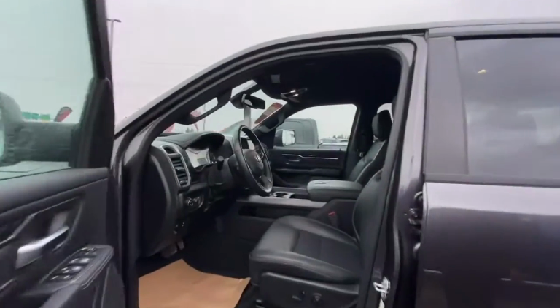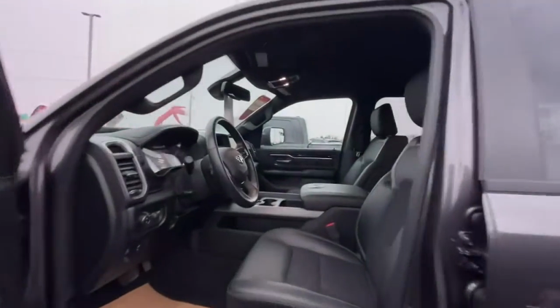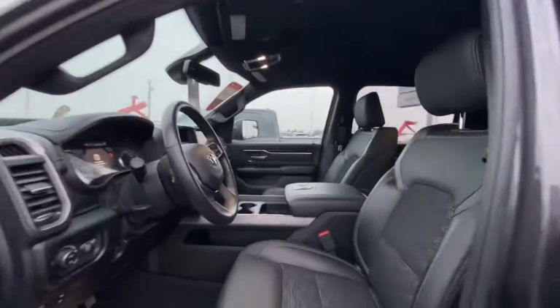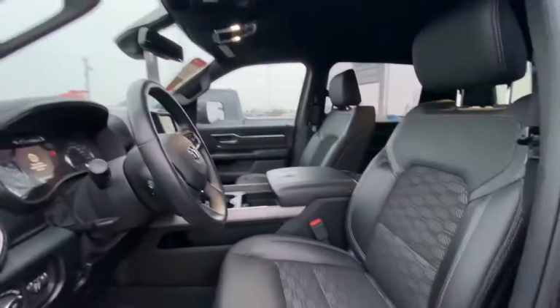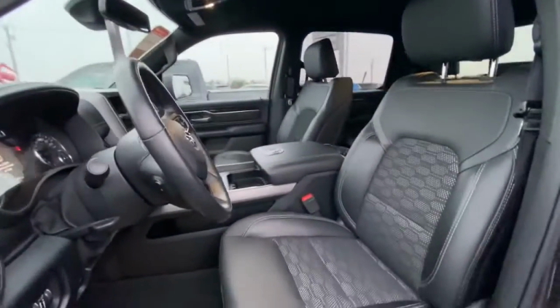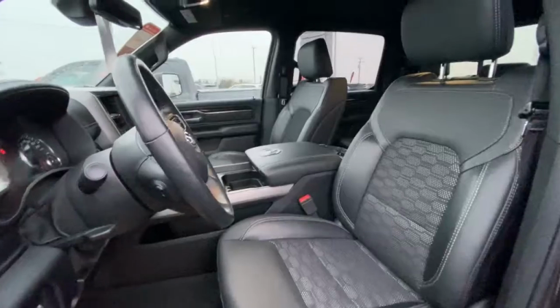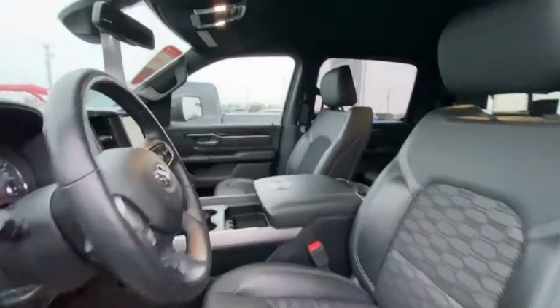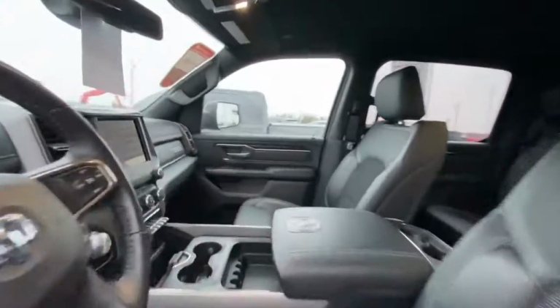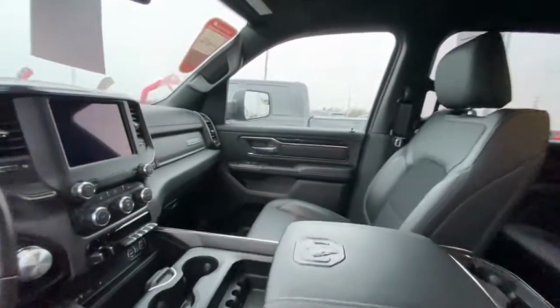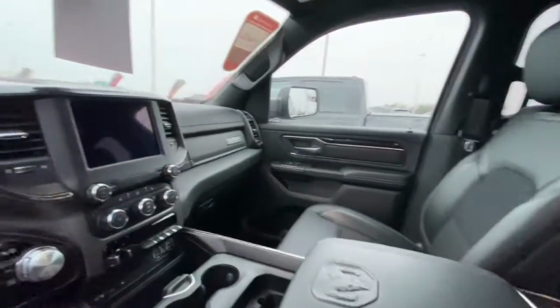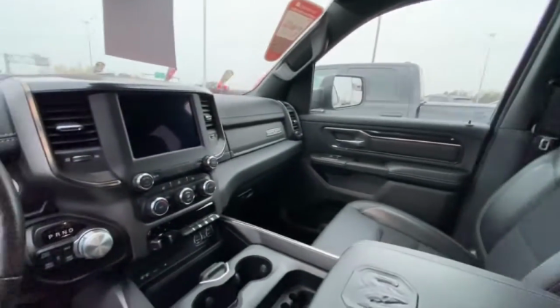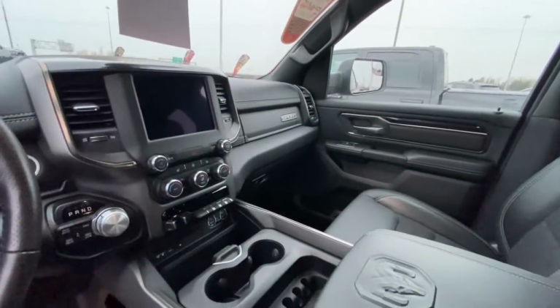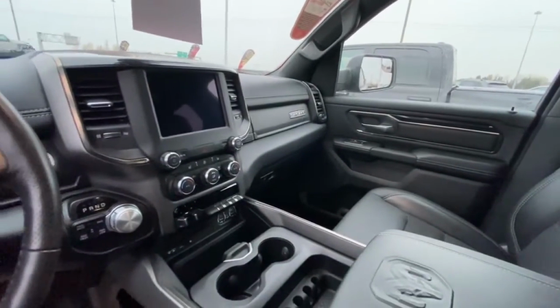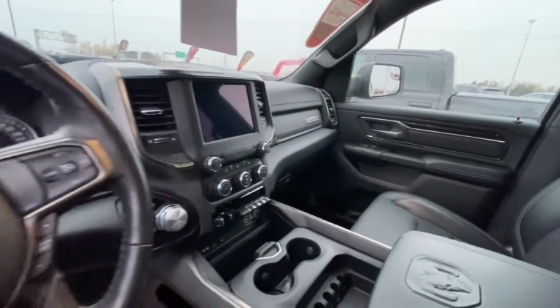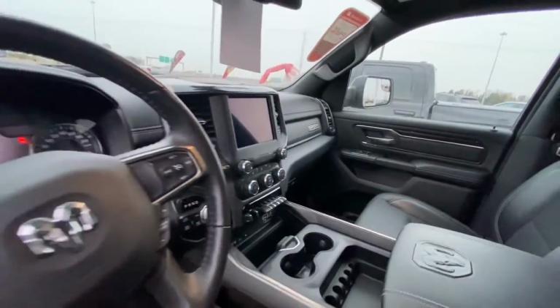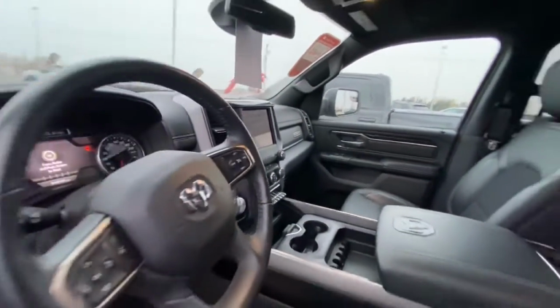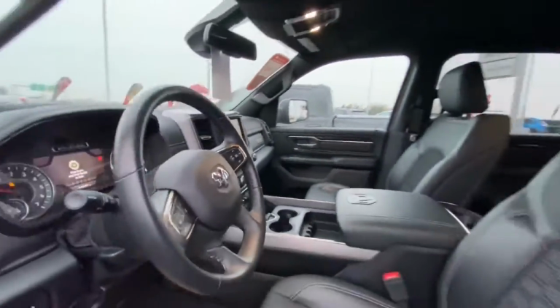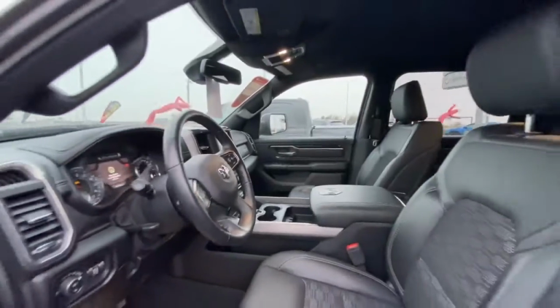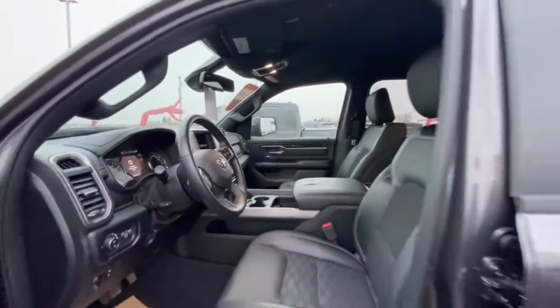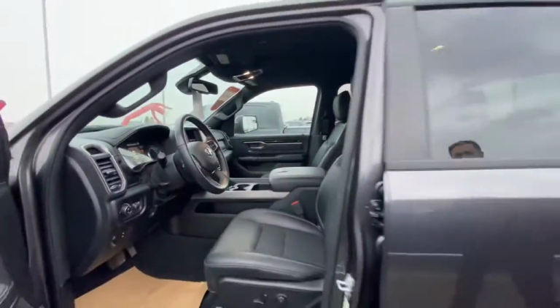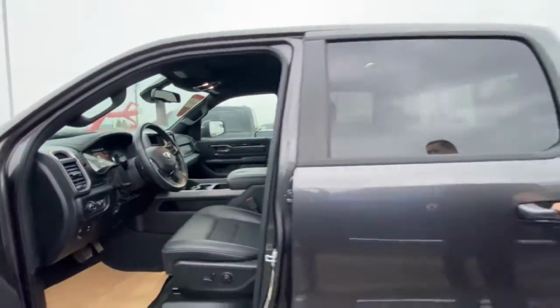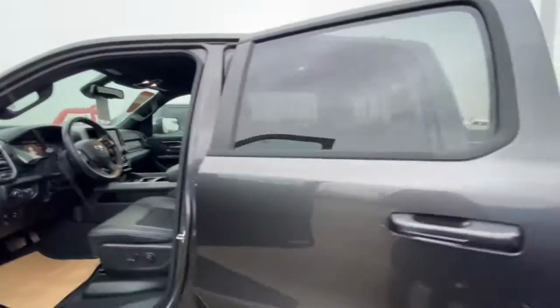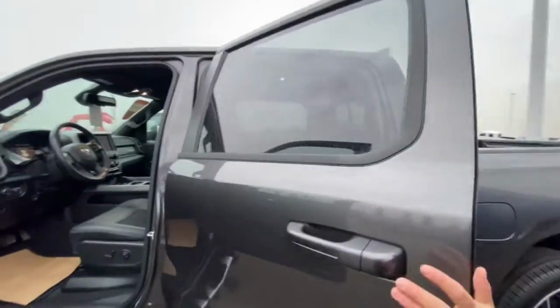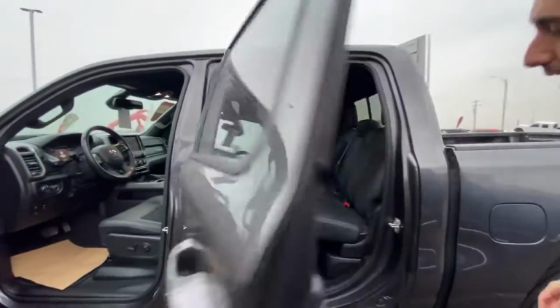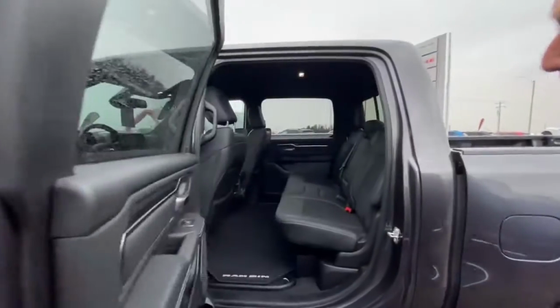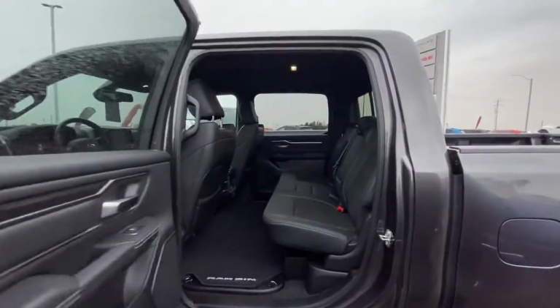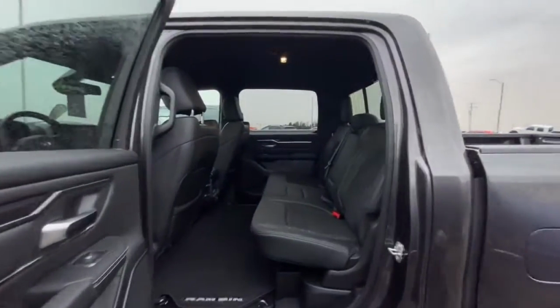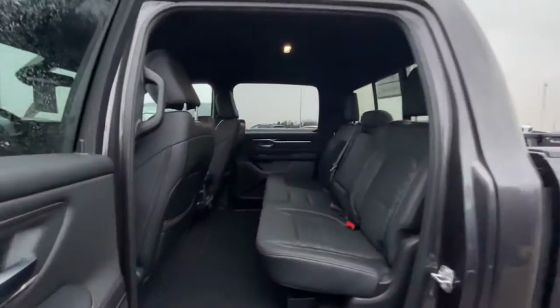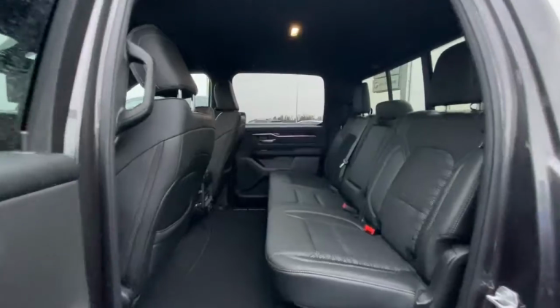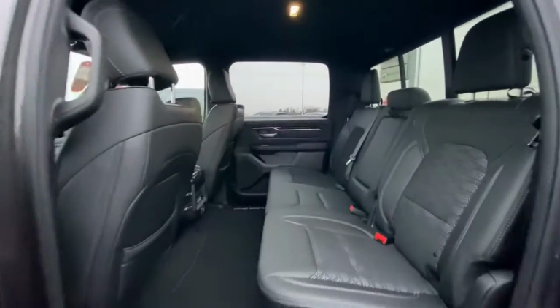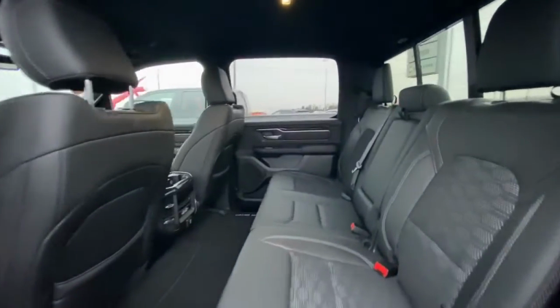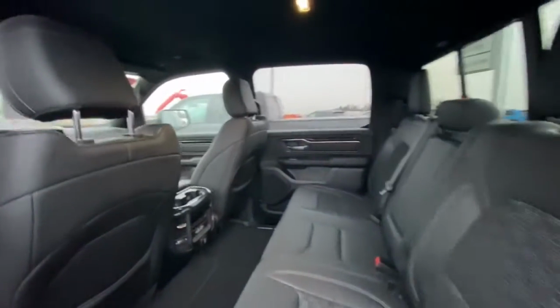Inside you'll find heated seats, heated steering wheel, power seat, and an 8.4-inch screen equipped with nav and backup camera. Absolute gorgeous truck — full crew cab, tons of space in the back, and lots of that Ram in-storage of course.